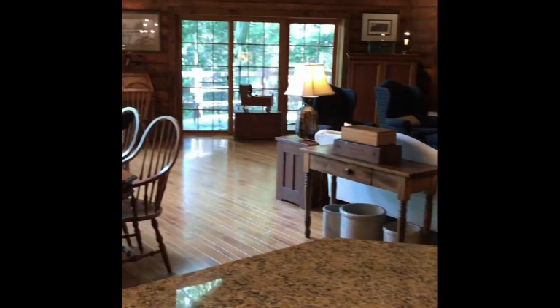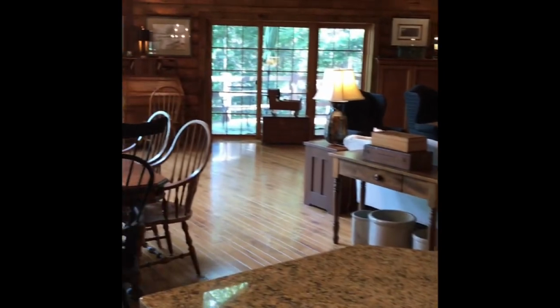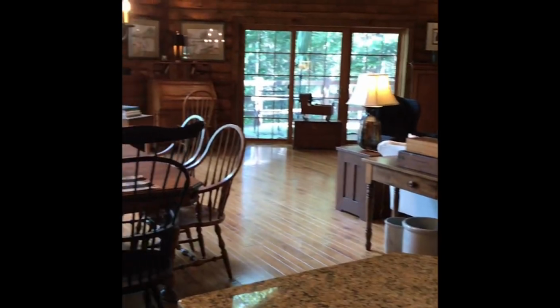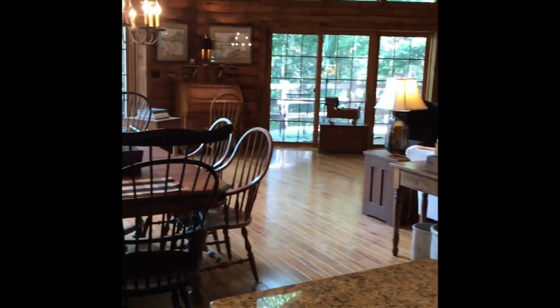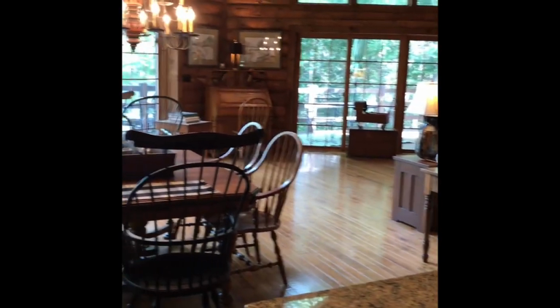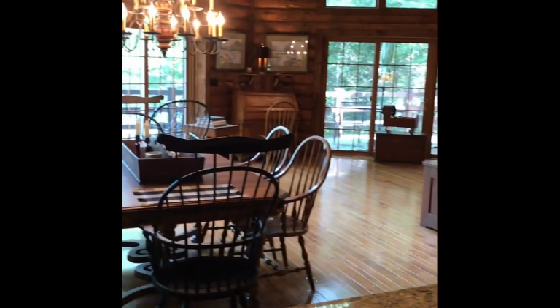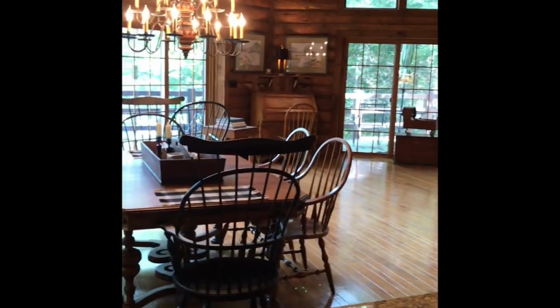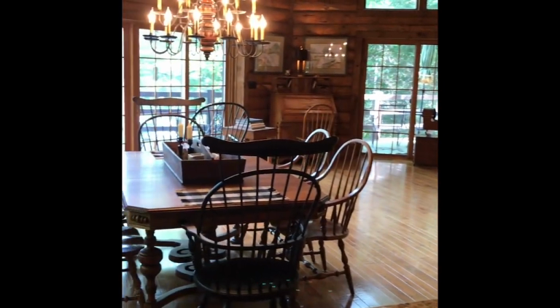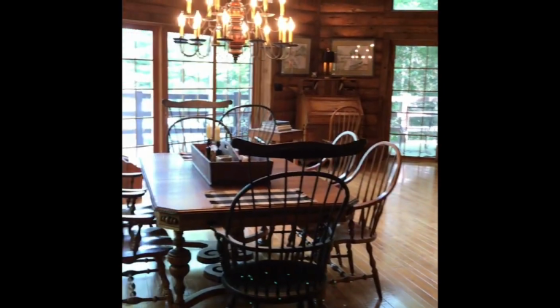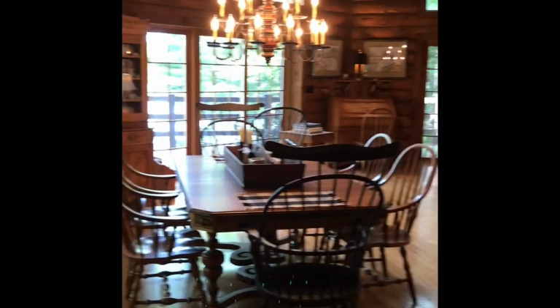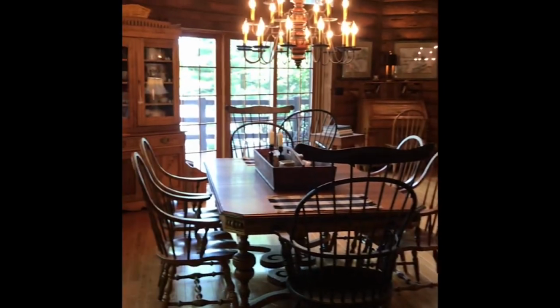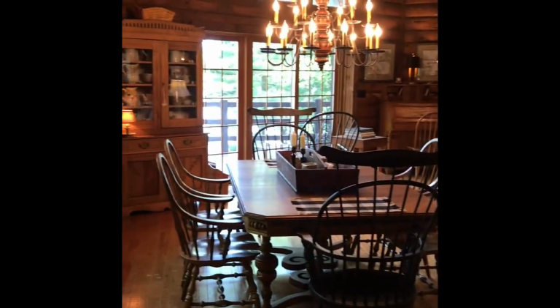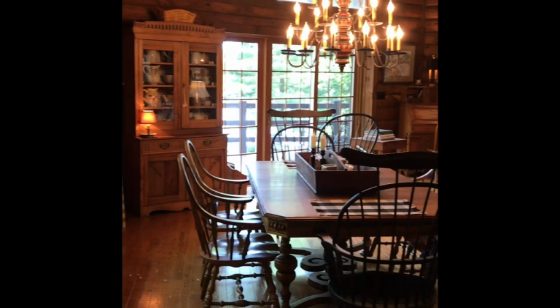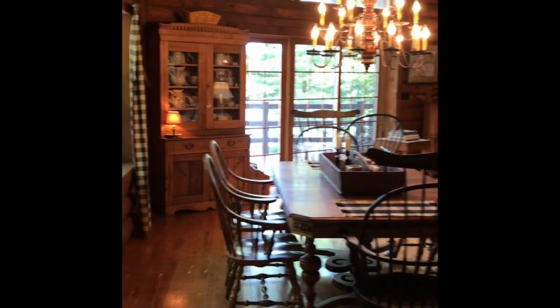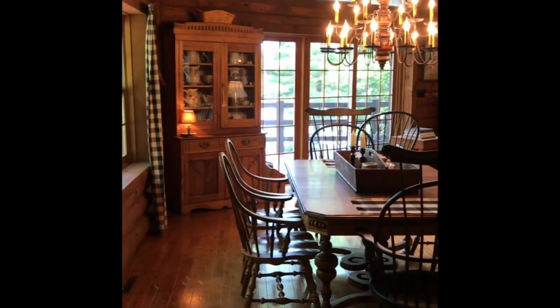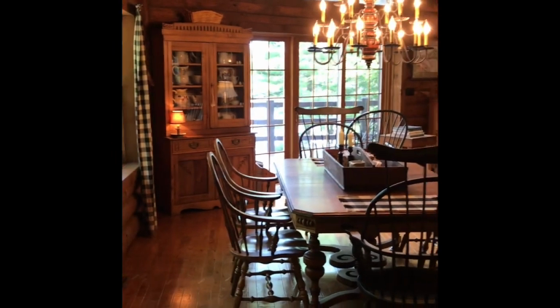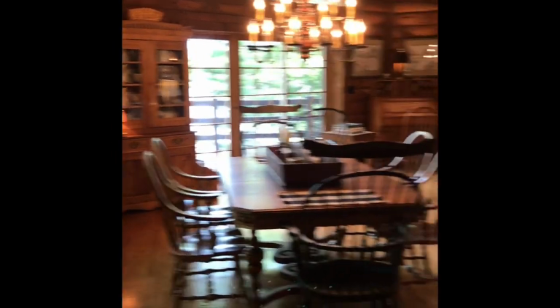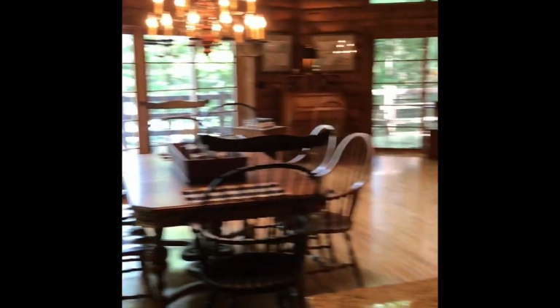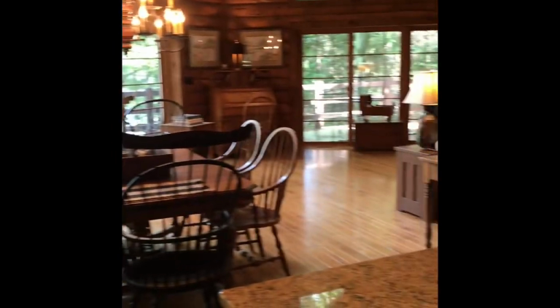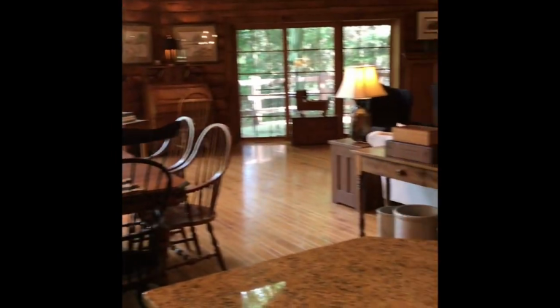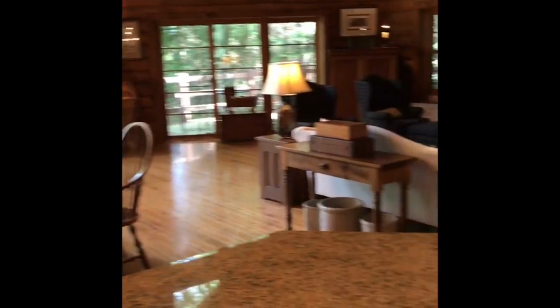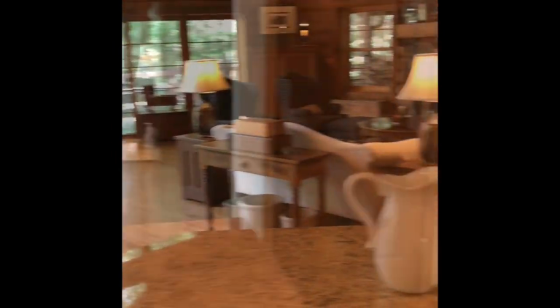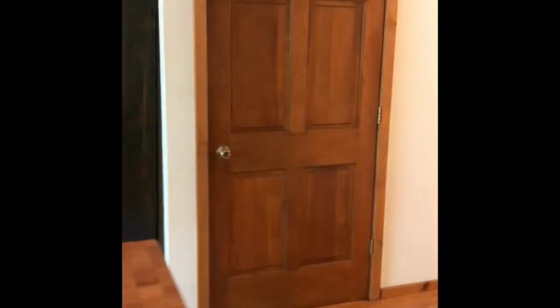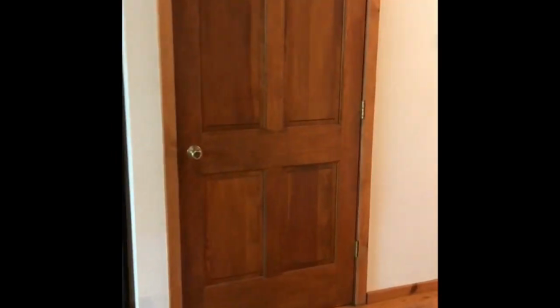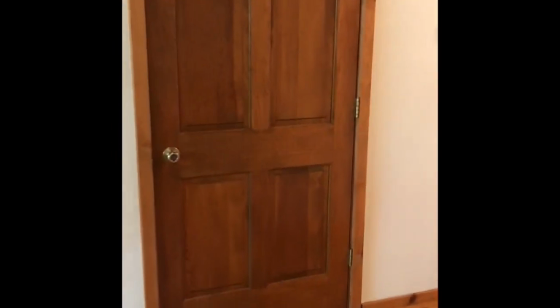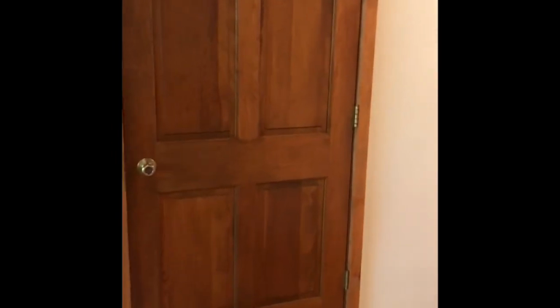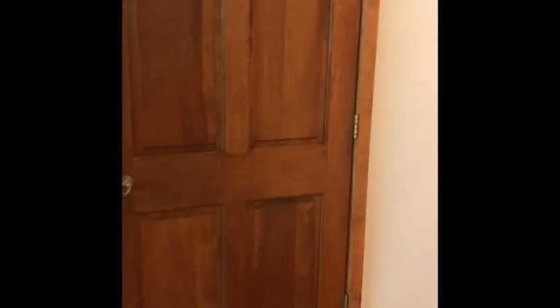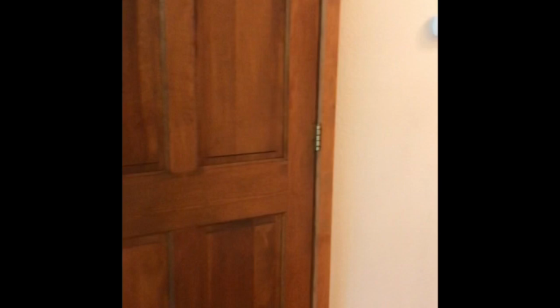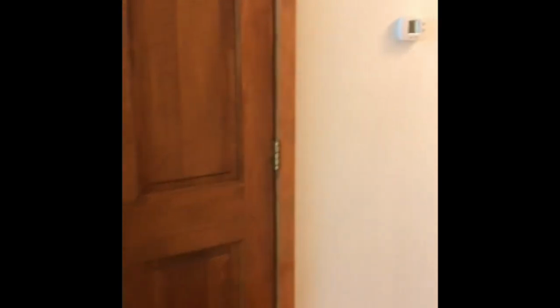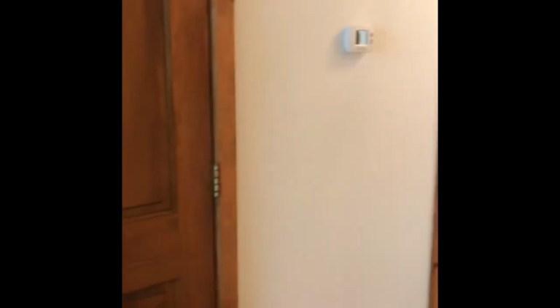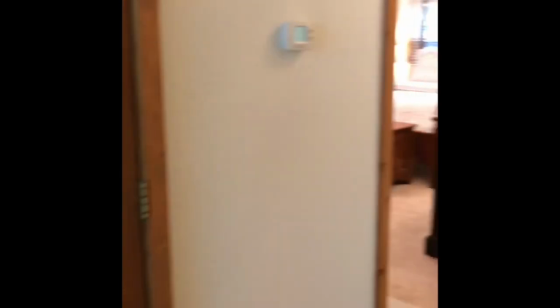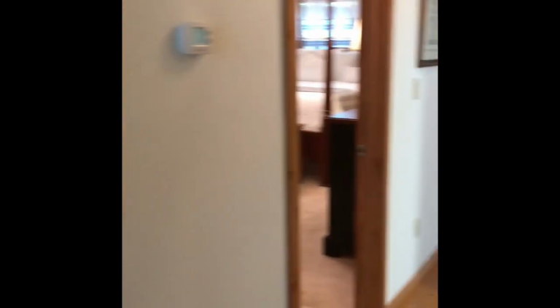Those patio doors do lead out to a wonderful deck, and I'll take you out there to show you that in just a minute. That door leads down to the lower level.